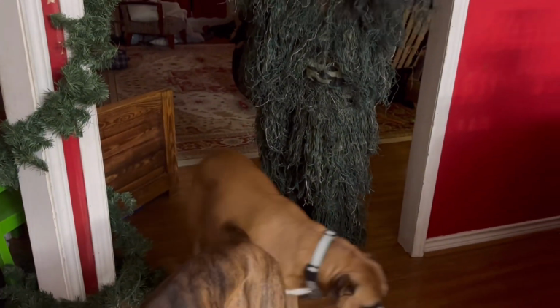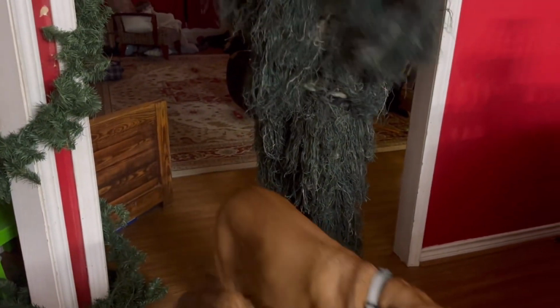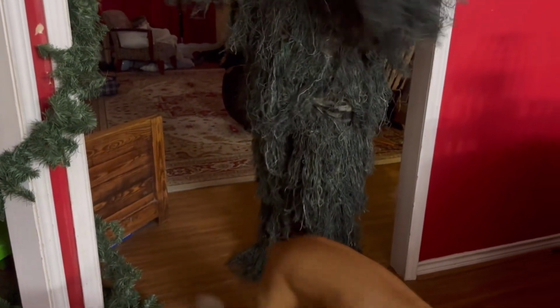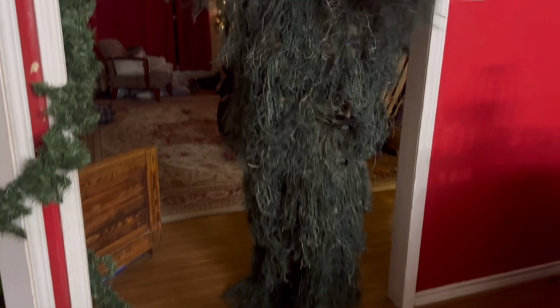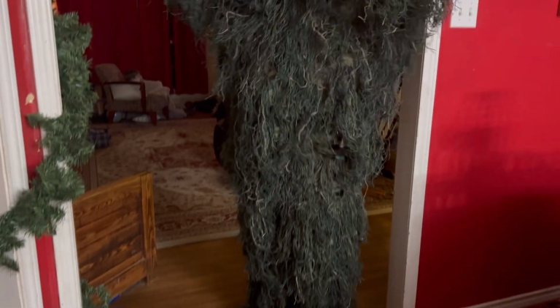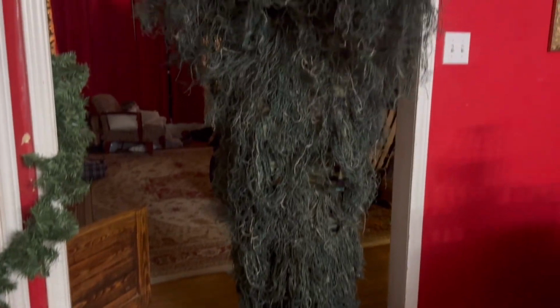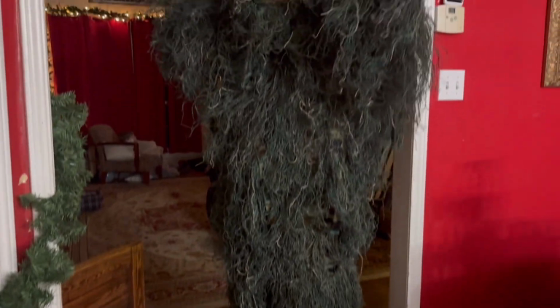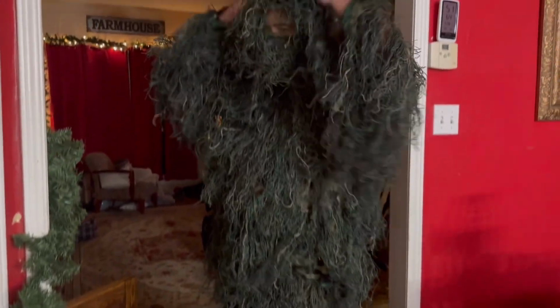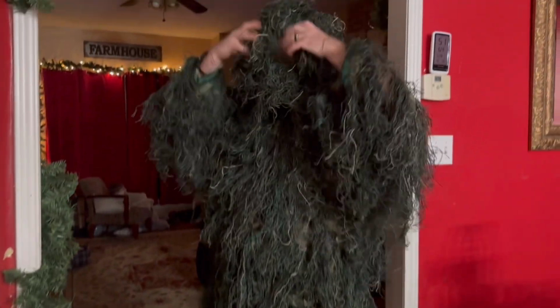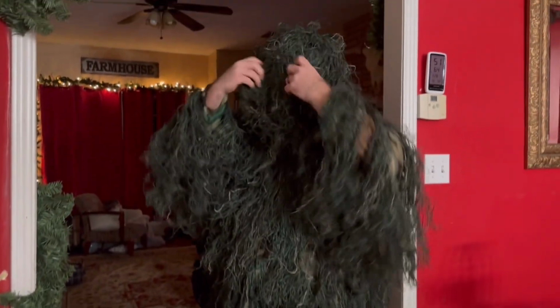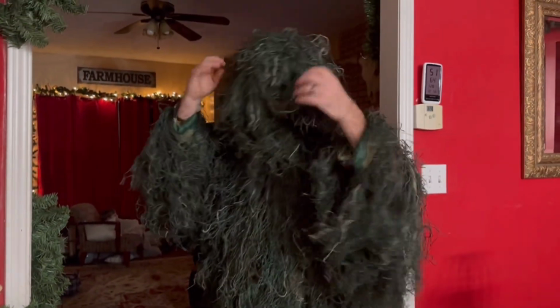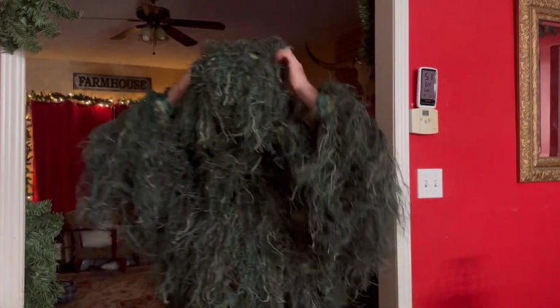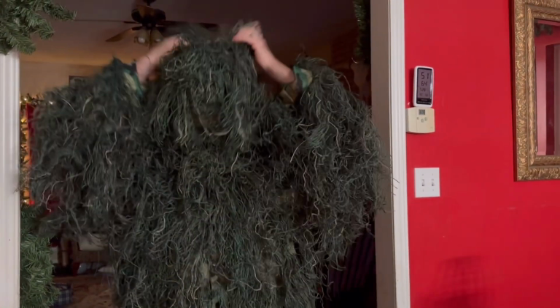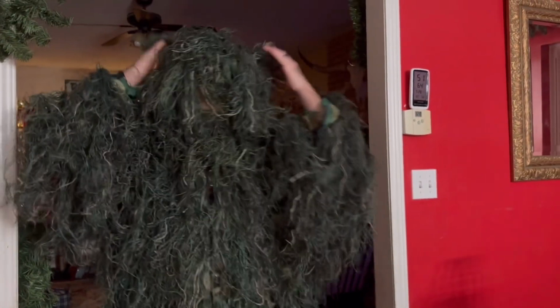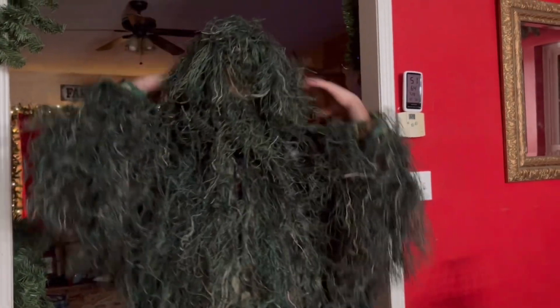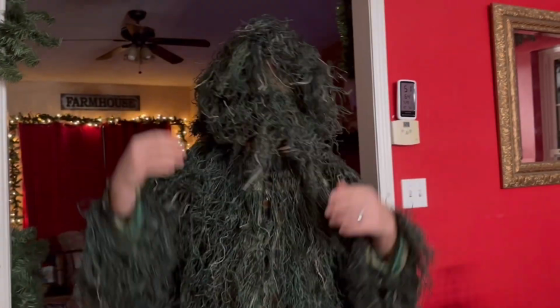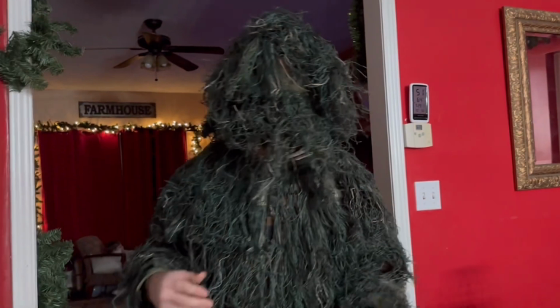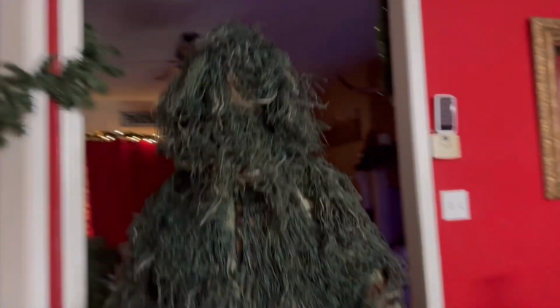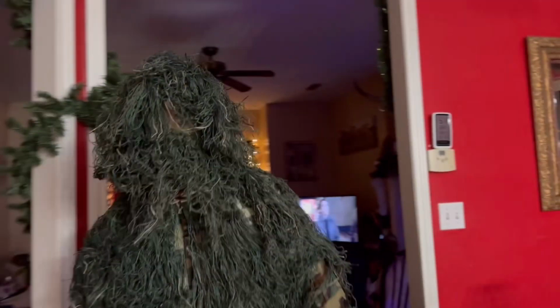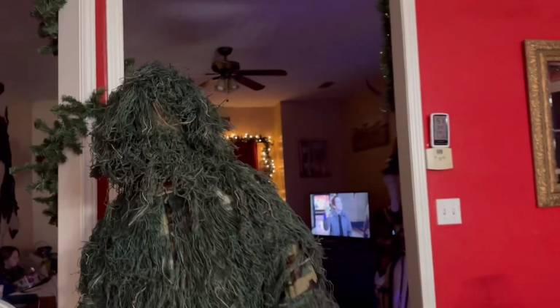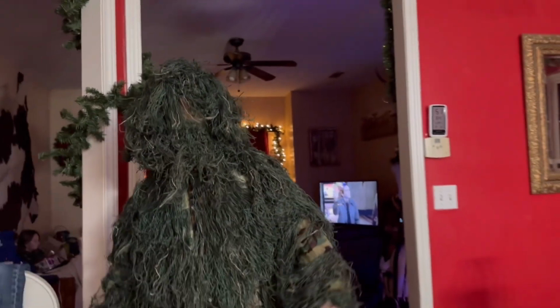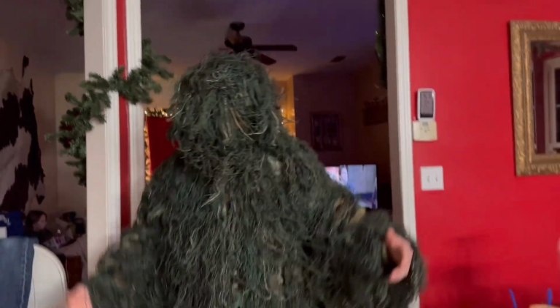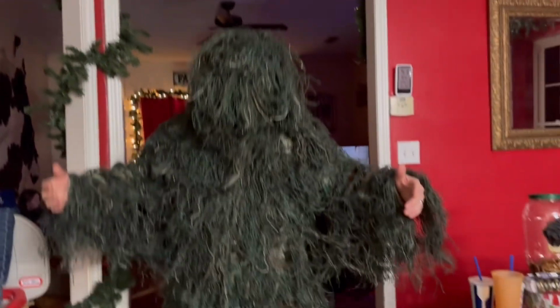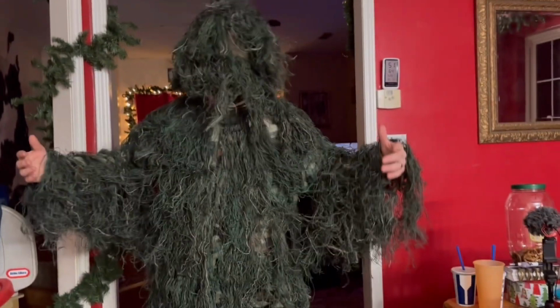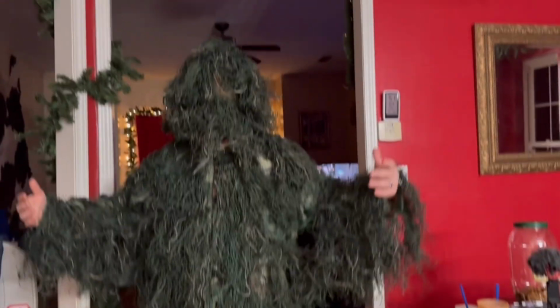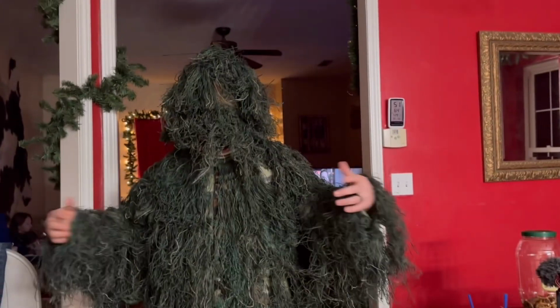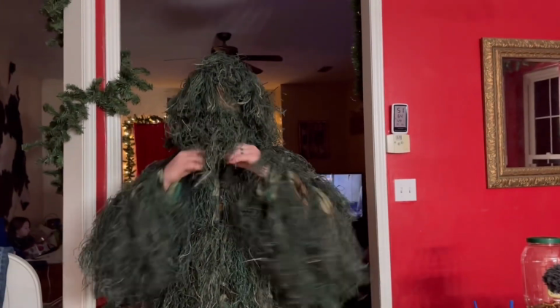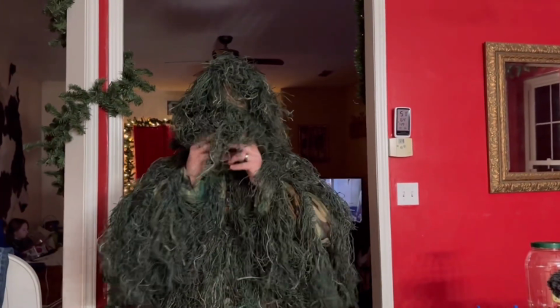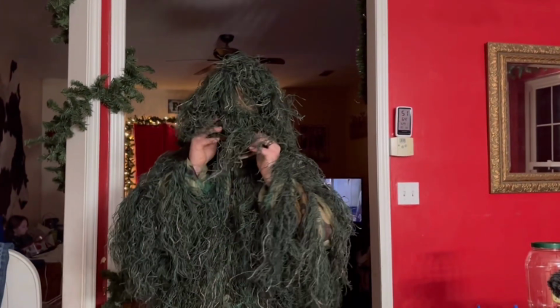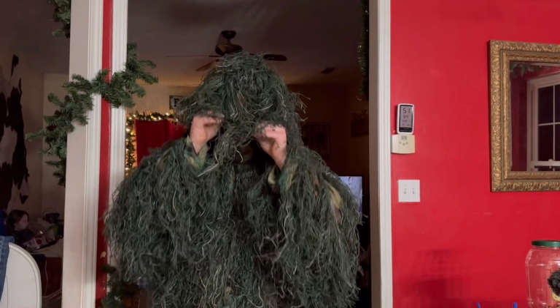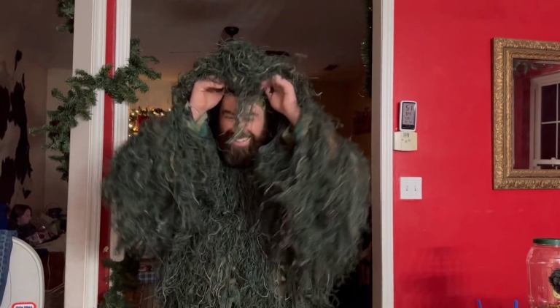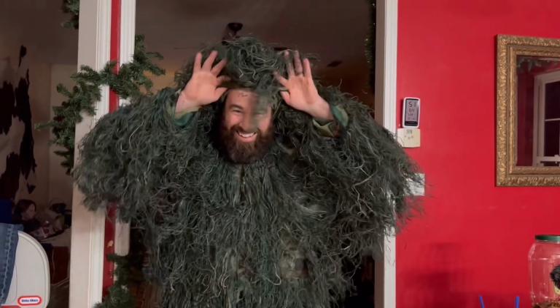Eric is going hunting tomorrow, and so he got an early Christmas present — a ghillie suit. So he's got his ghillie suit.